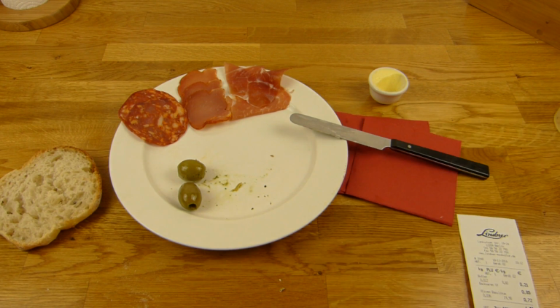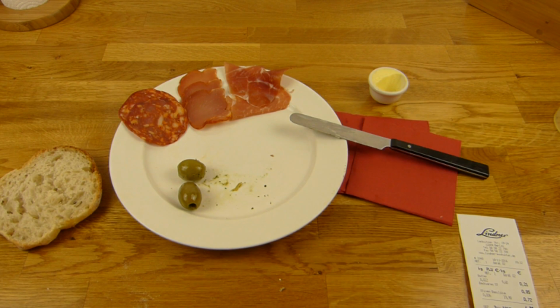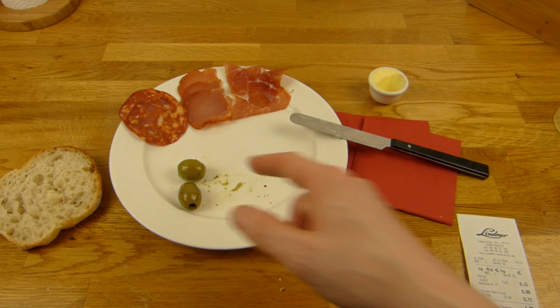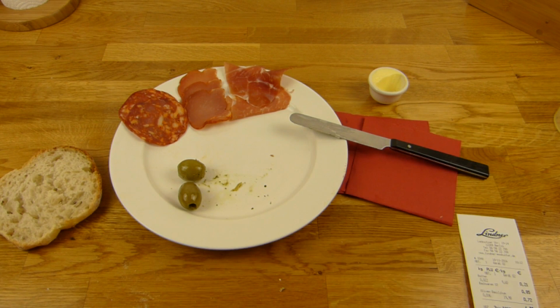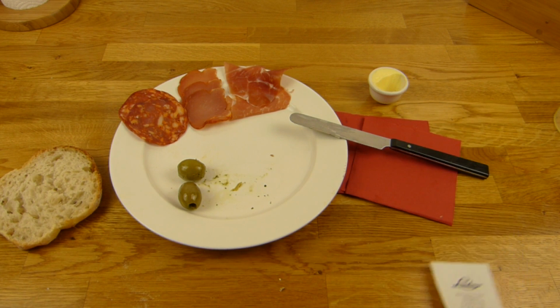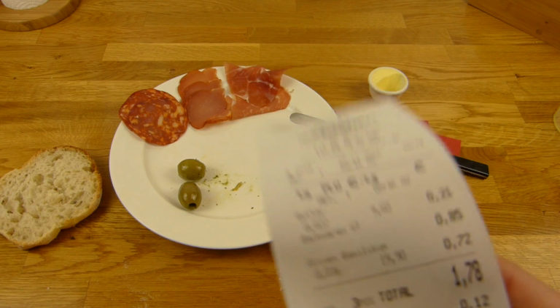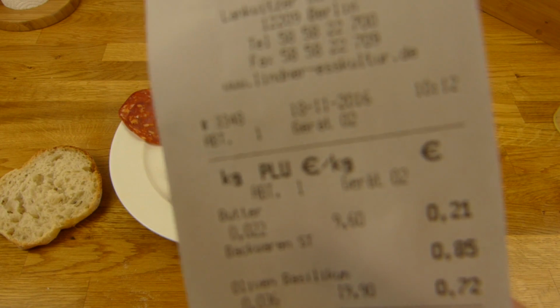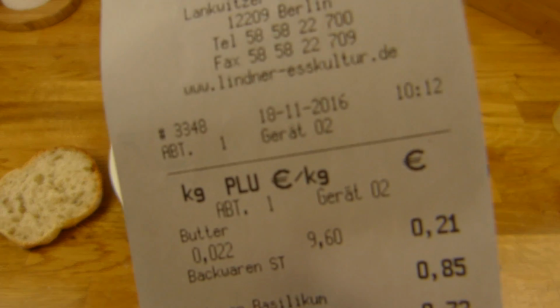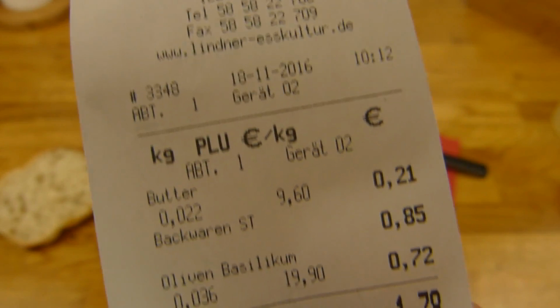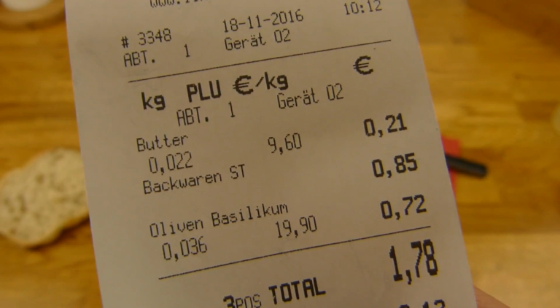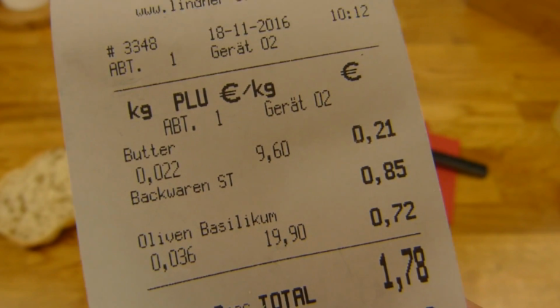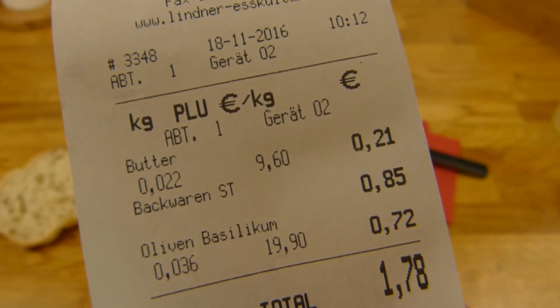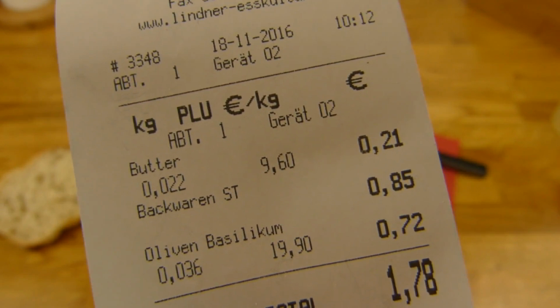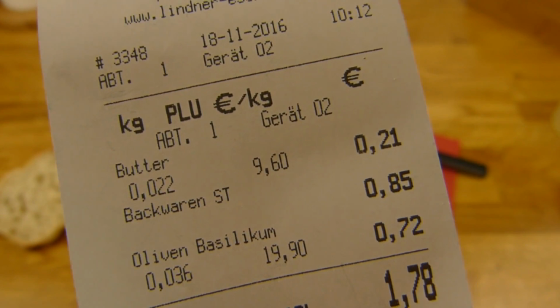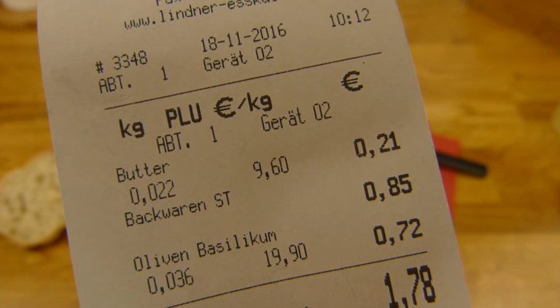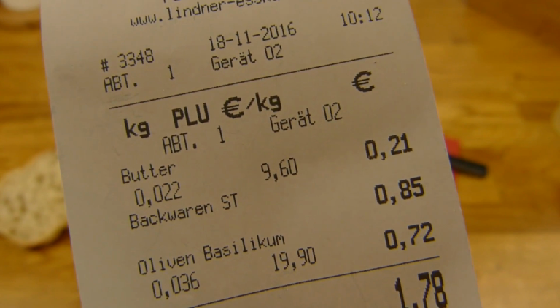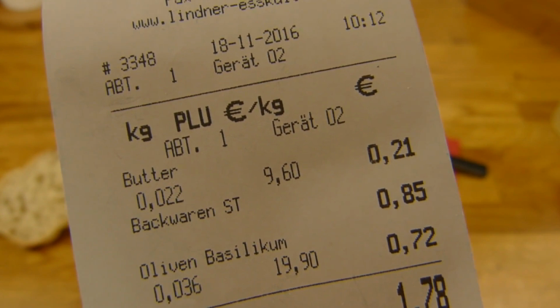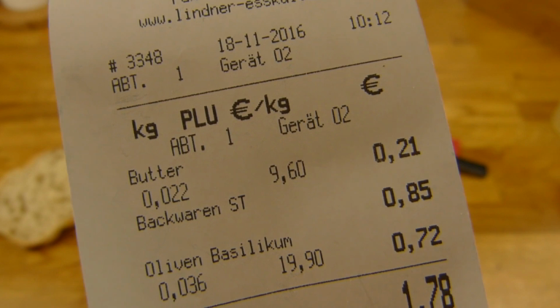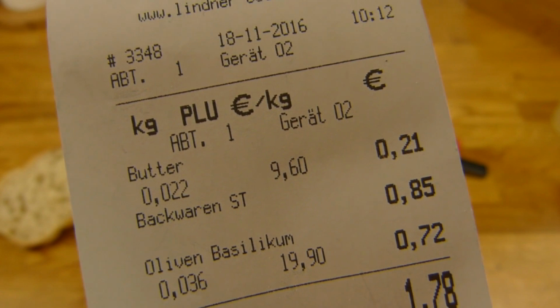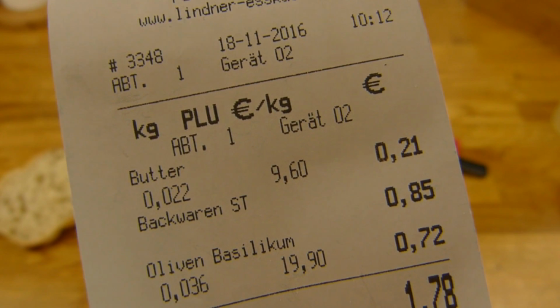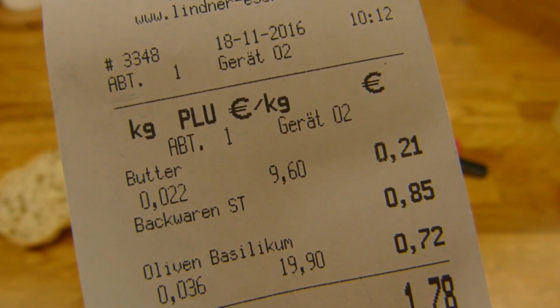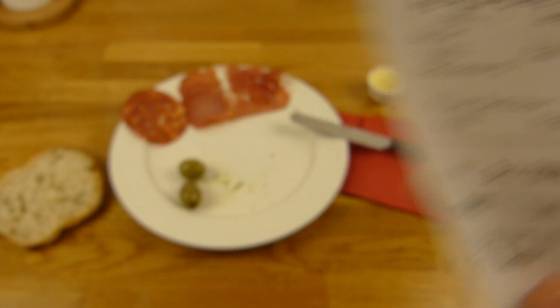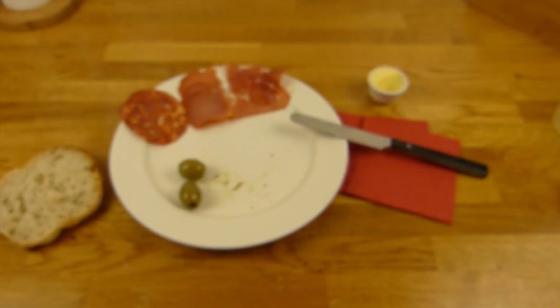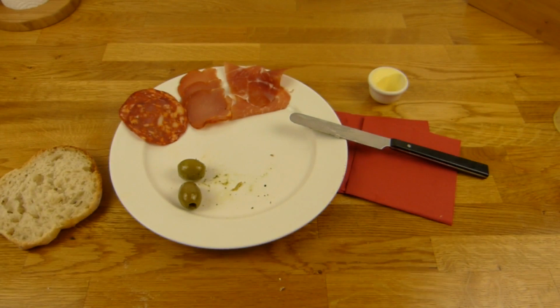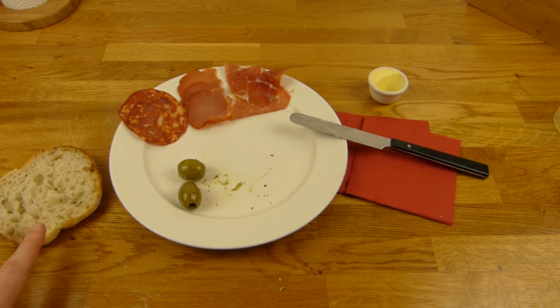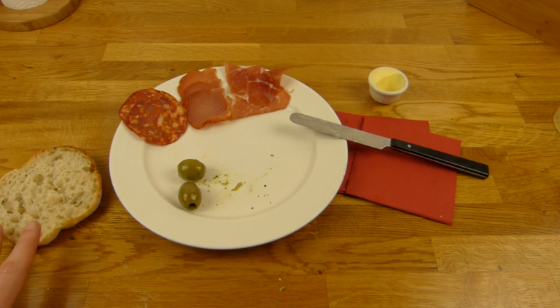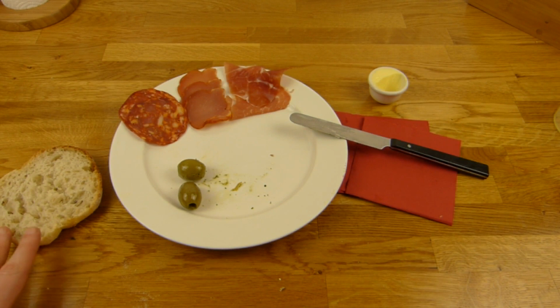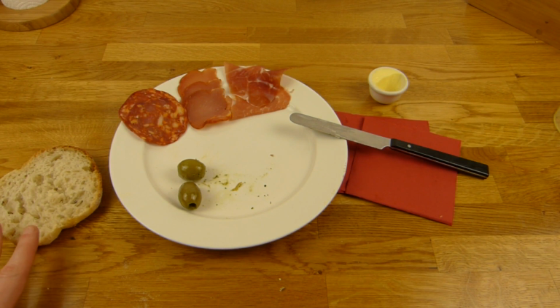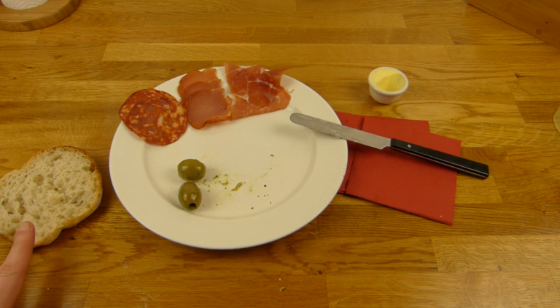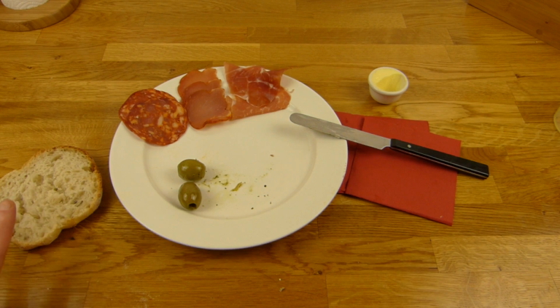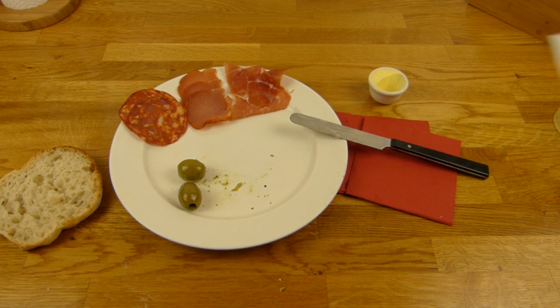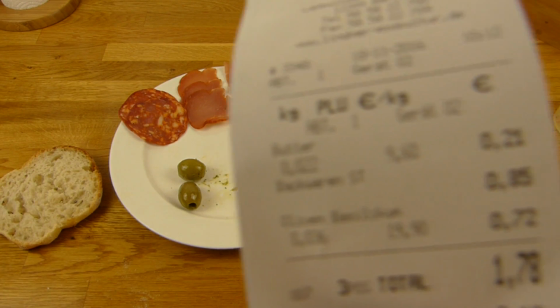Und es gibt noch Oliven — vier Oliven, just for fun. Die Butter kostet 22 Gramm für 21 Cent, Backwaren 85 Cent, so ungefähr 80 bis 90 Gramm, kommt aber ganz schön groß rüber.